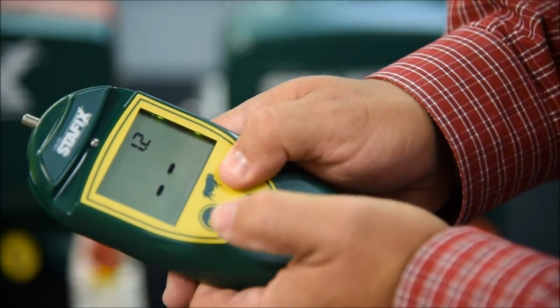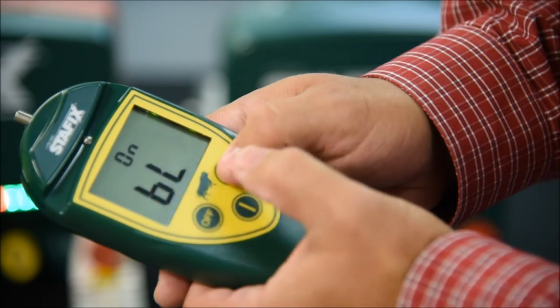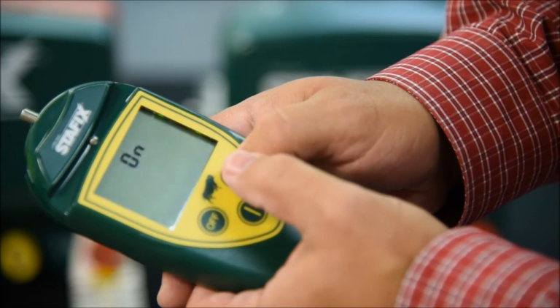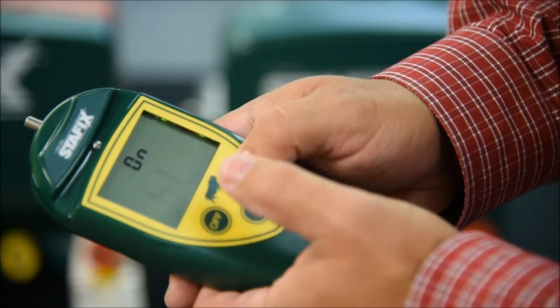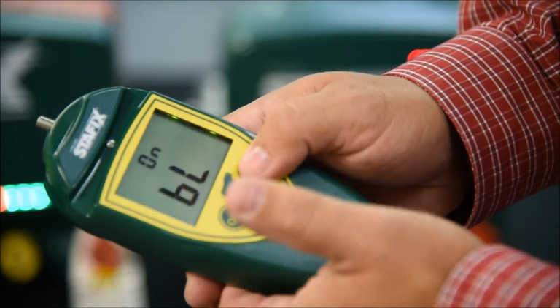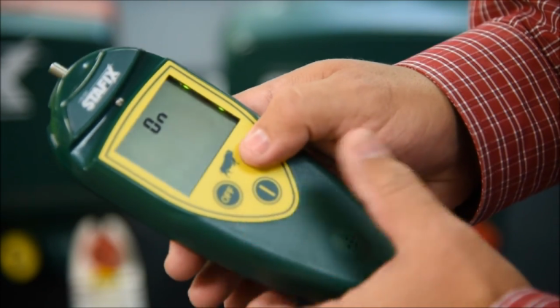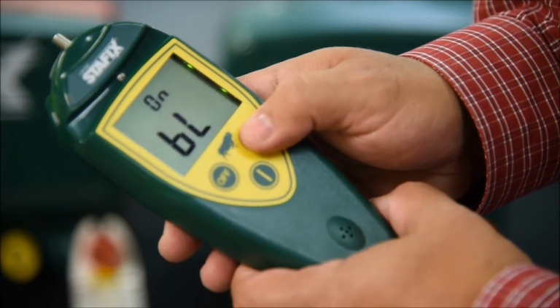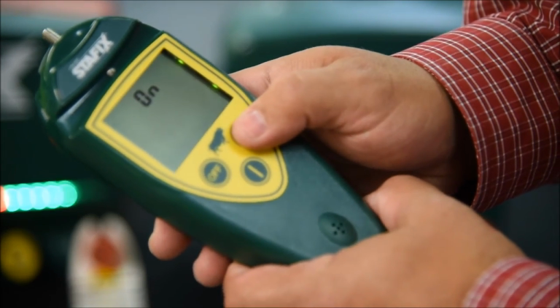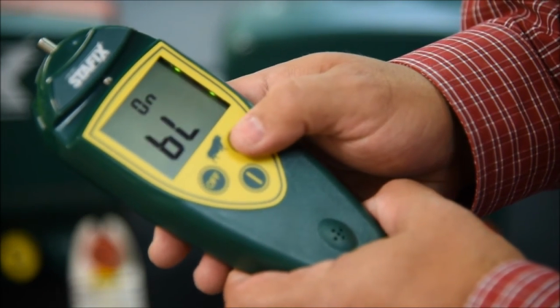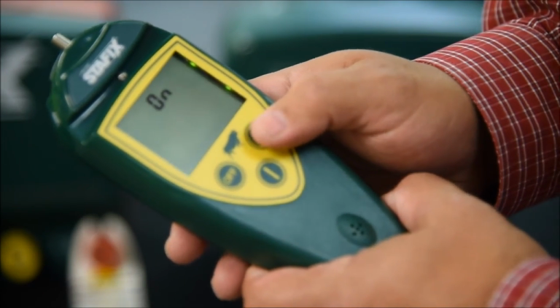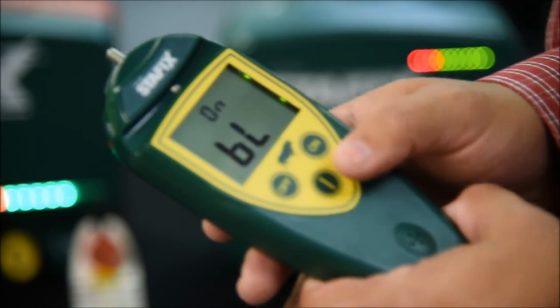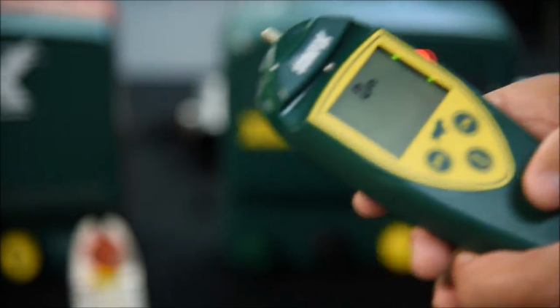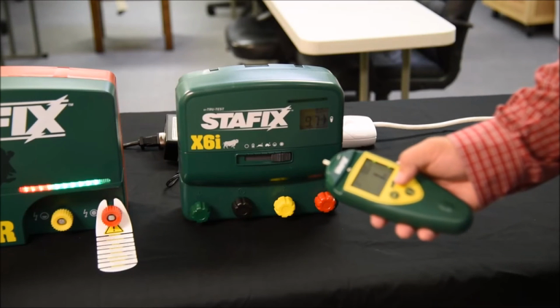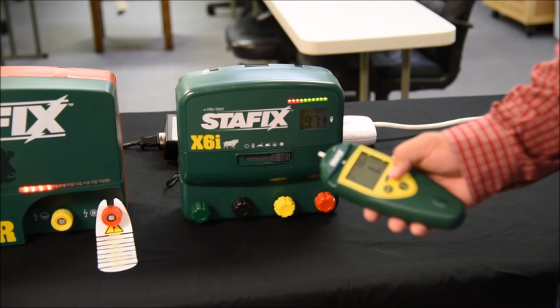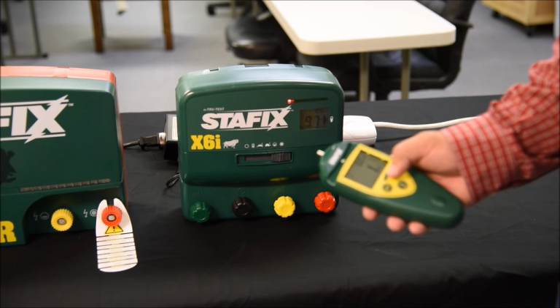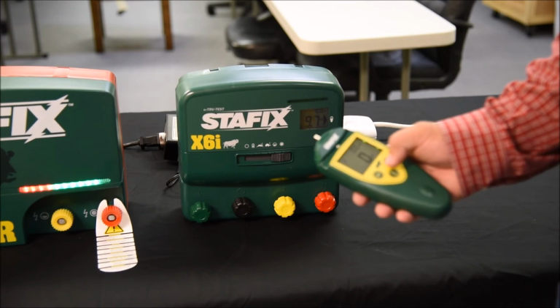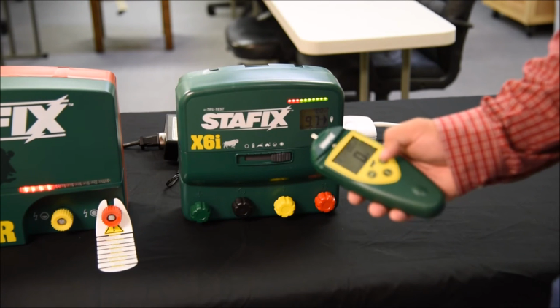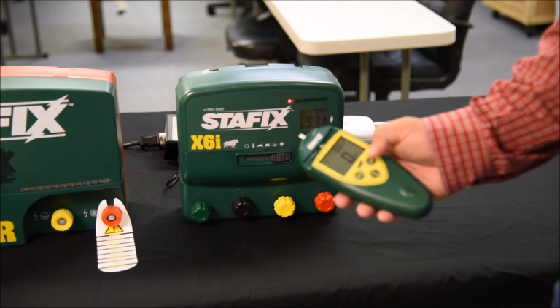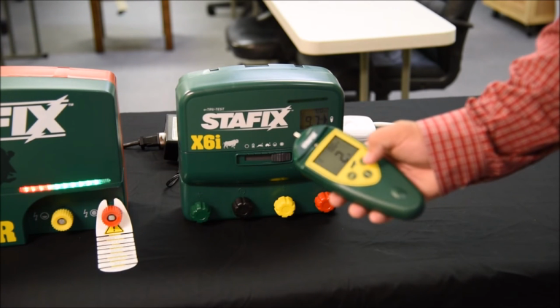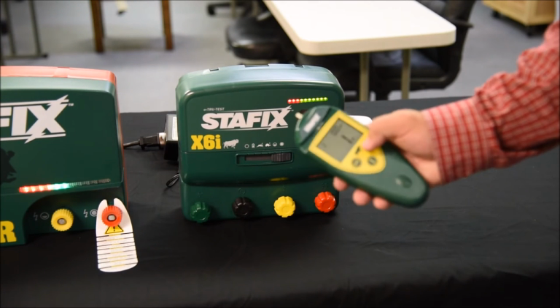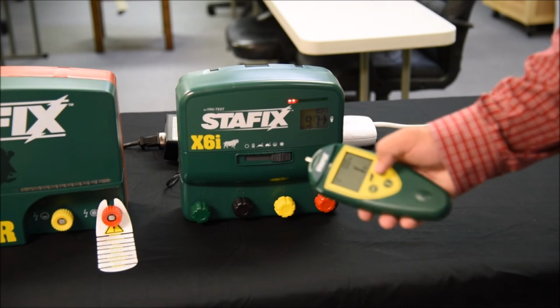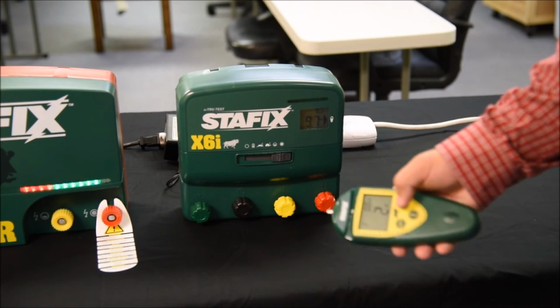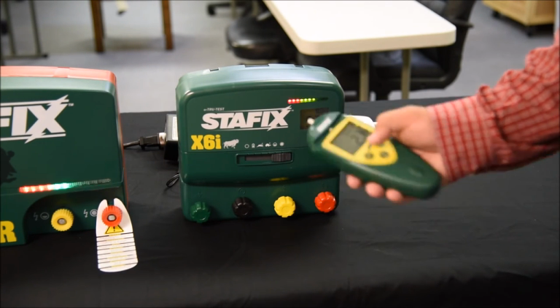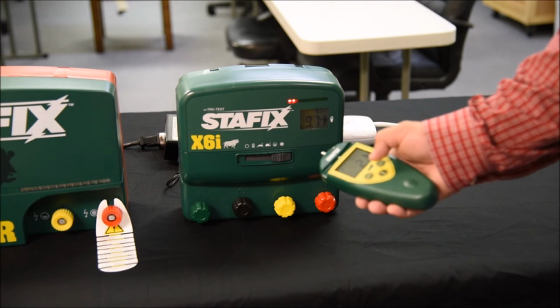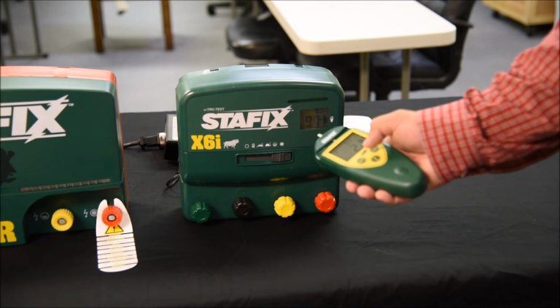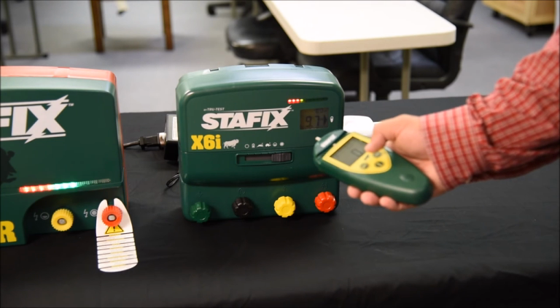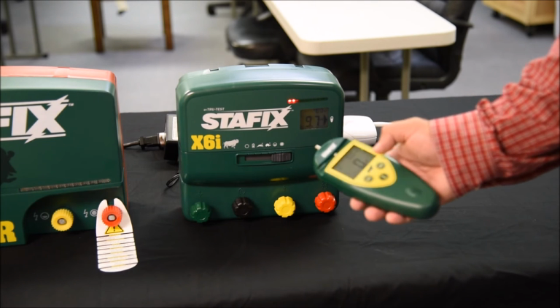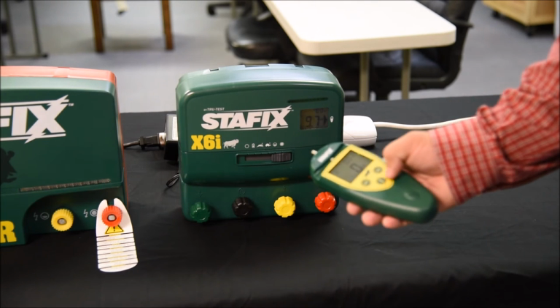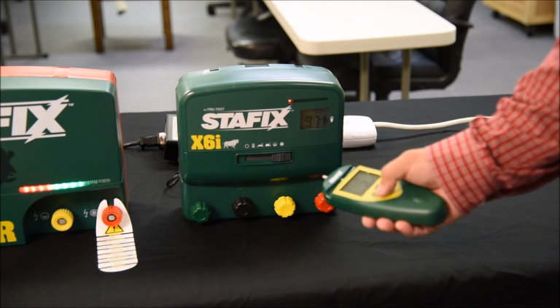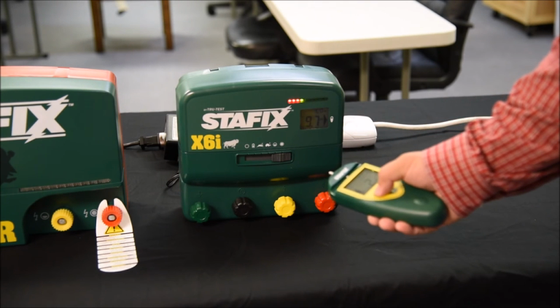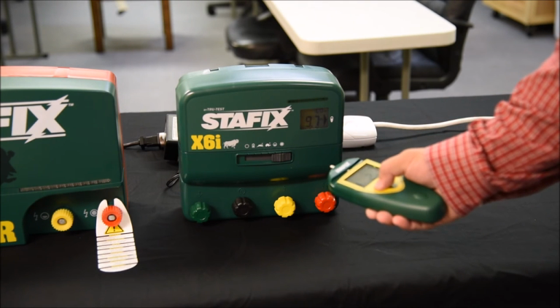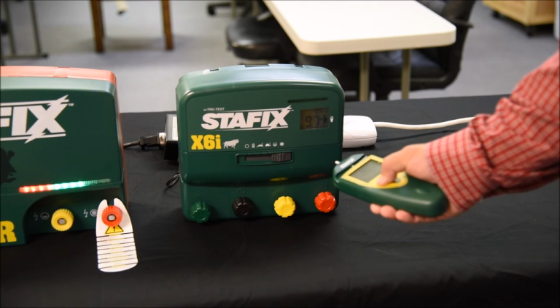When I hit the 'on' button, that now locks it in on address 5. So now we've got our handset set to address 5 and the X6i is on address 5. Now I'm just going to hit the off button.